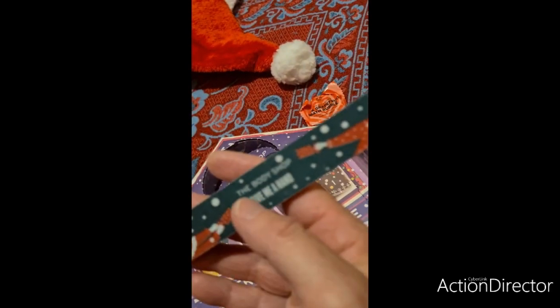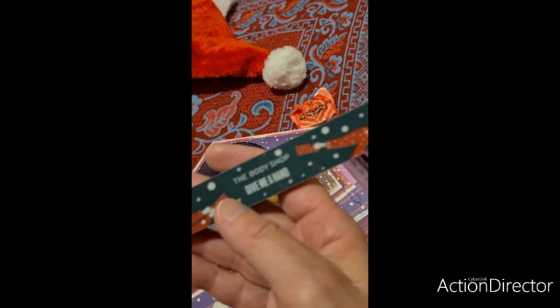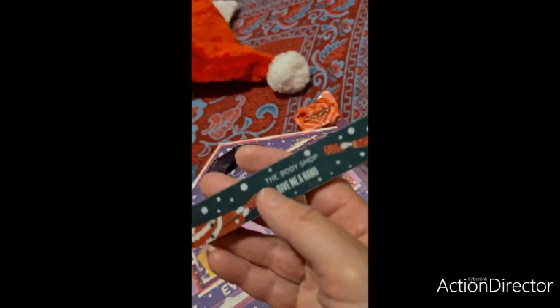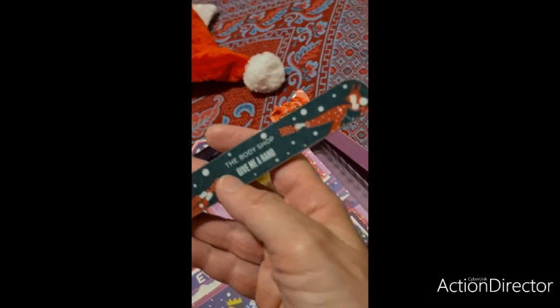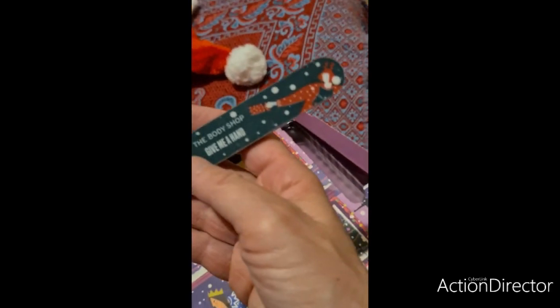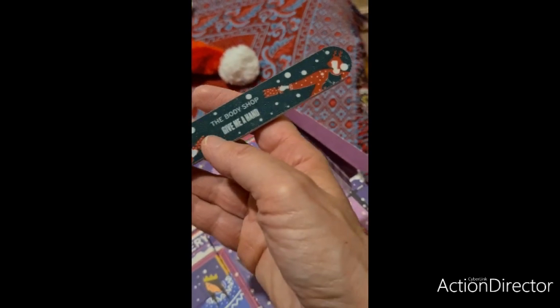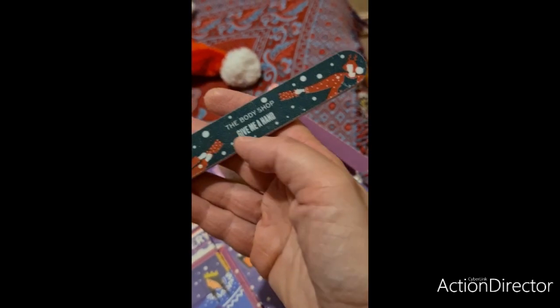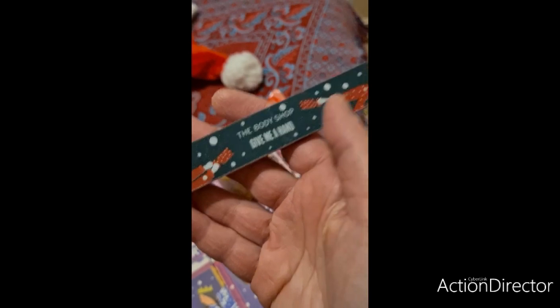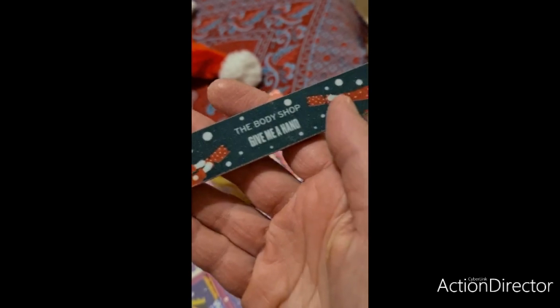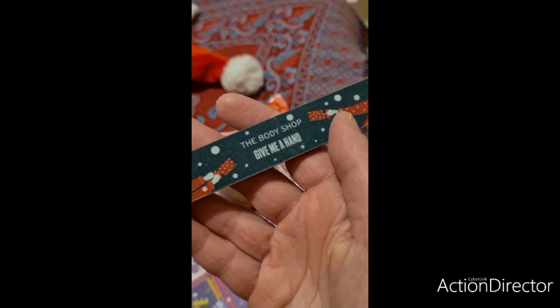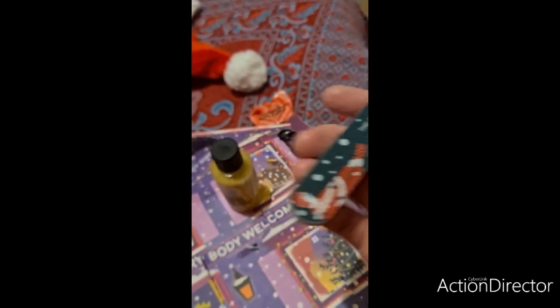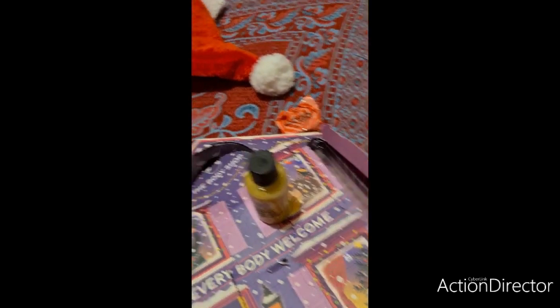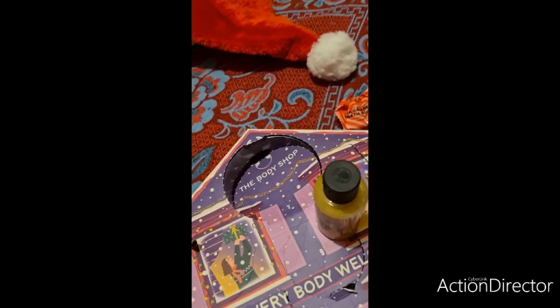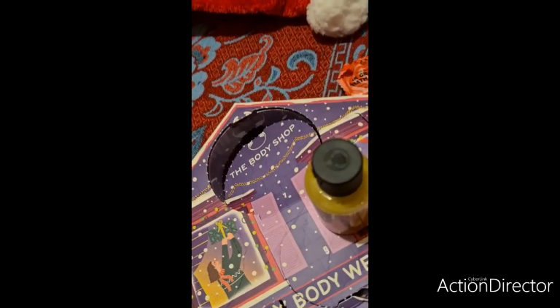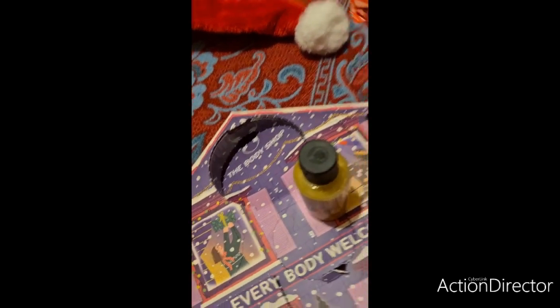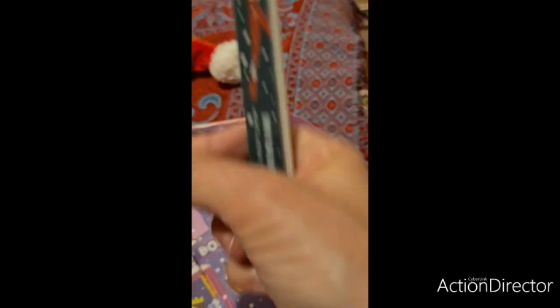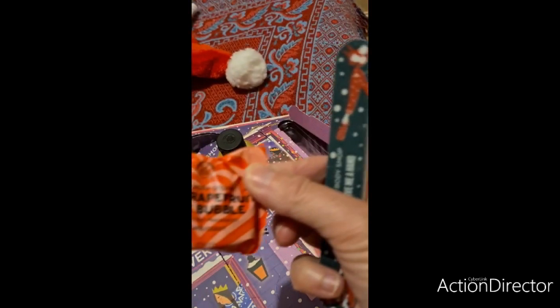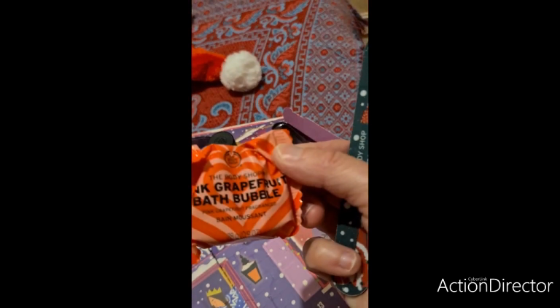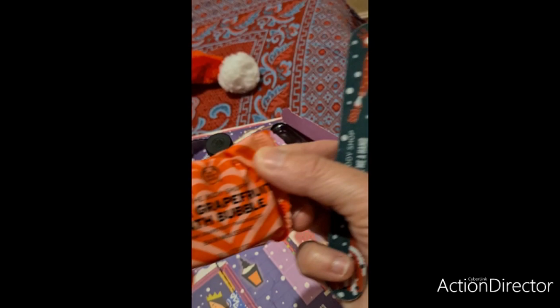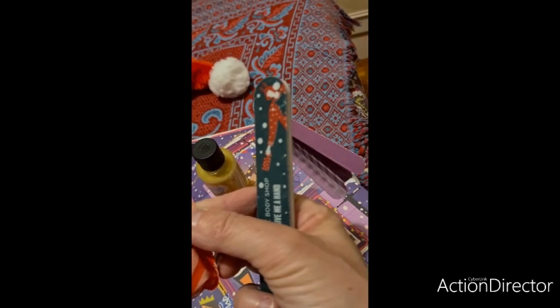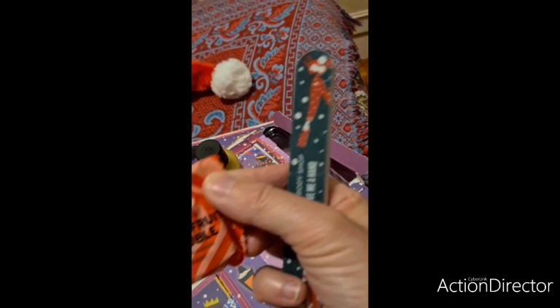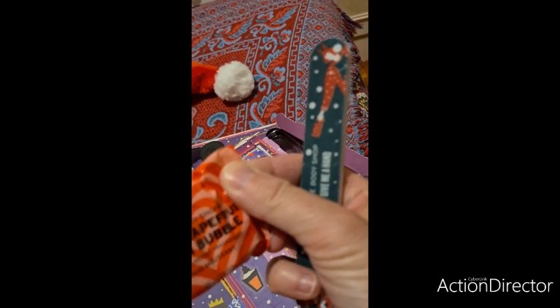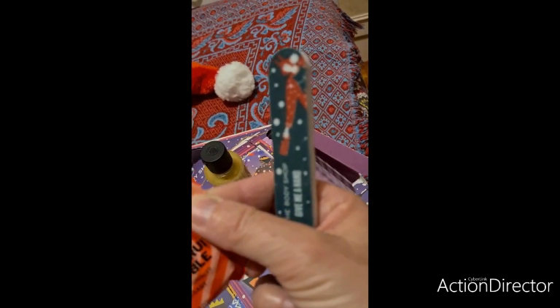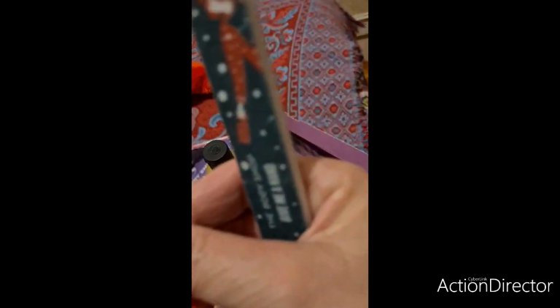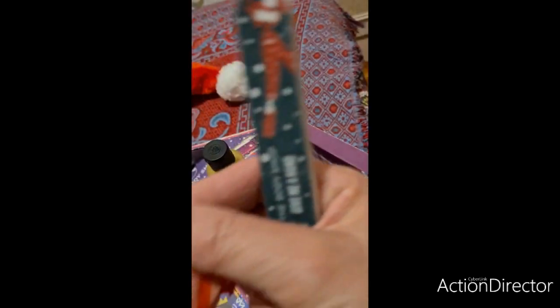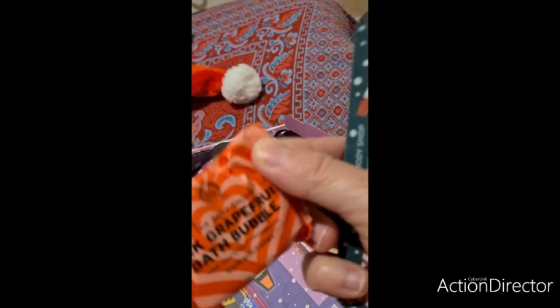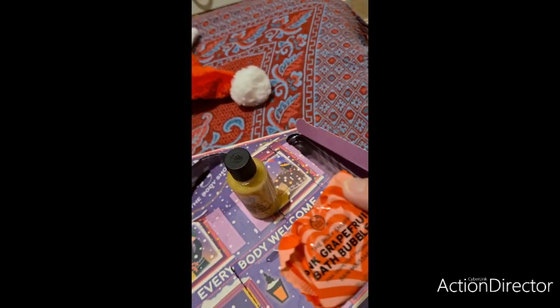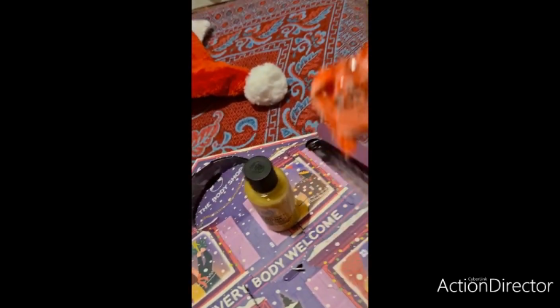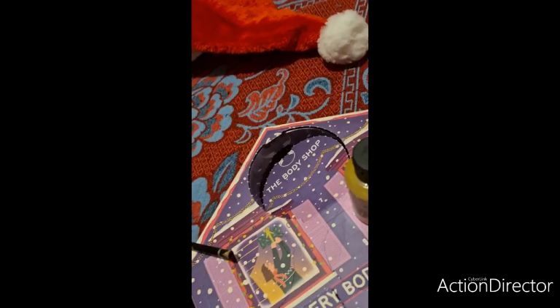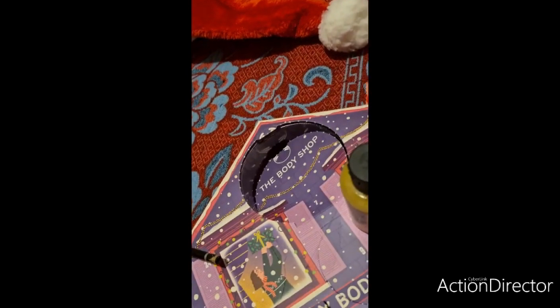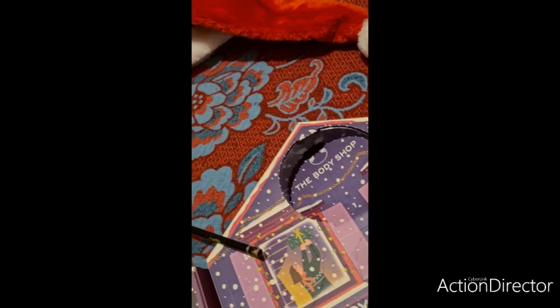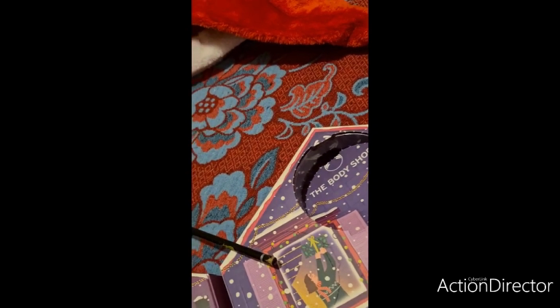Je suis un petit peu fatiguée ce soir. Voilà, 17, 18 et 19. Très, très, très contente. Voilà, 17 la lime à ongles, 18 et 19. Ensuite, on va passer au calendrier H&M.